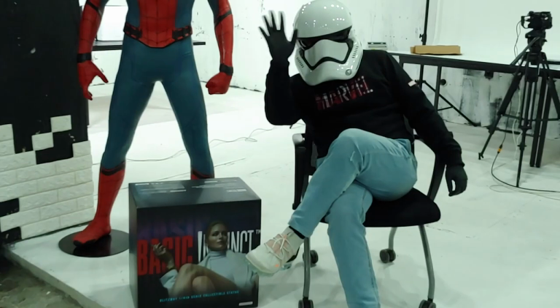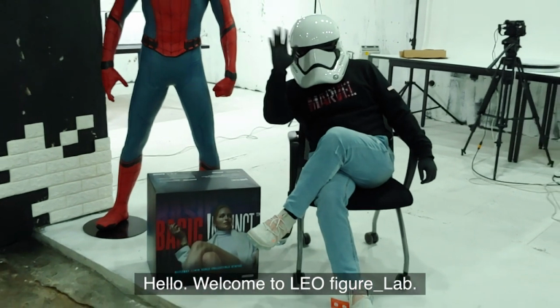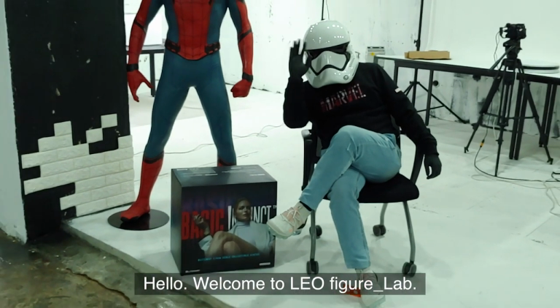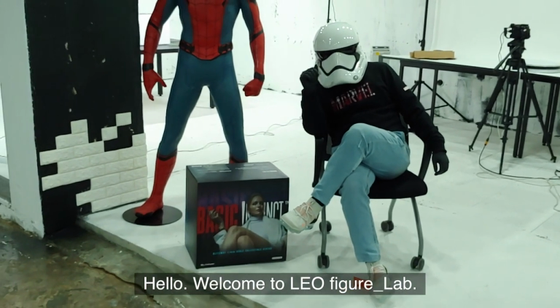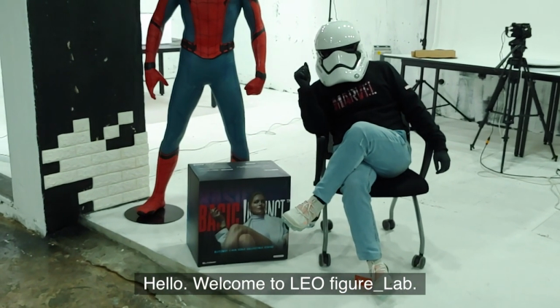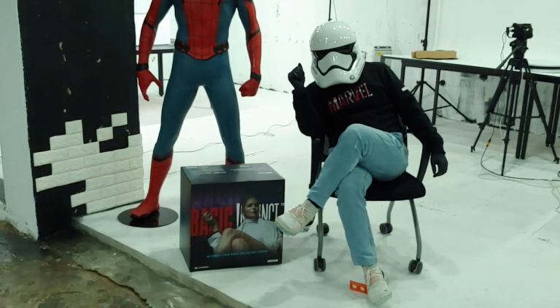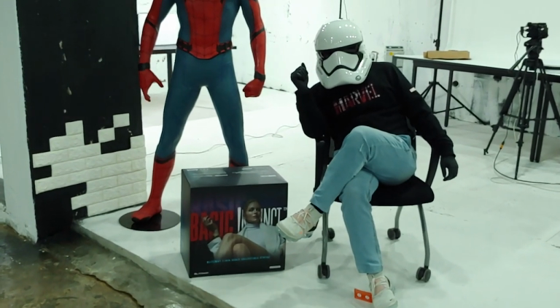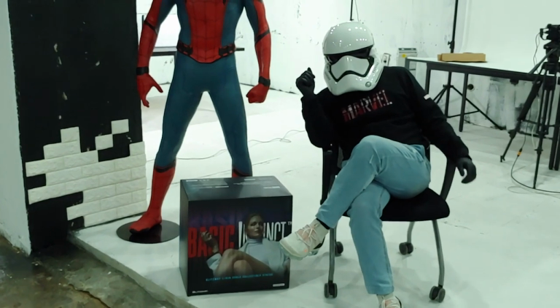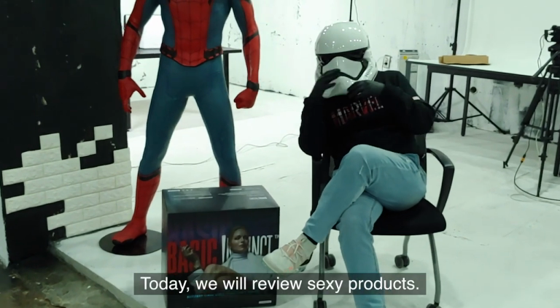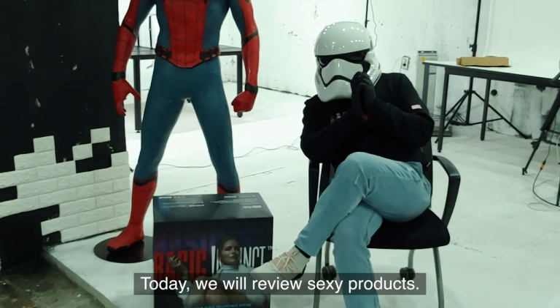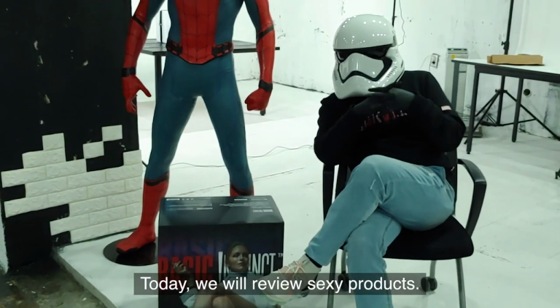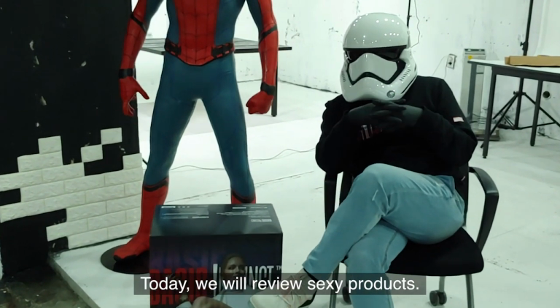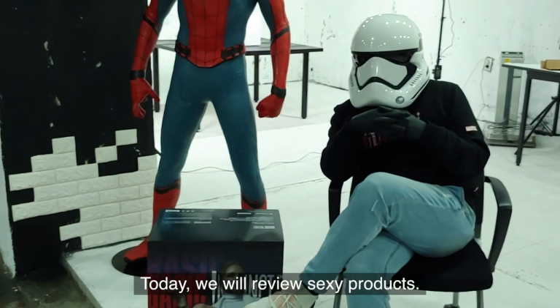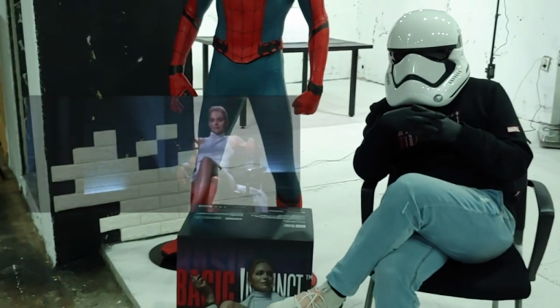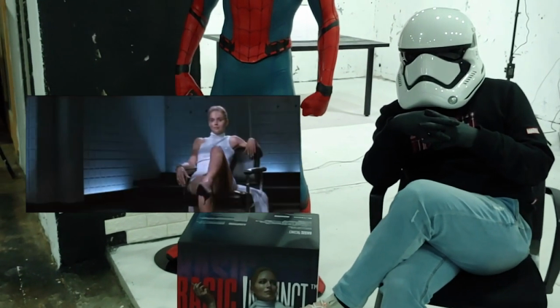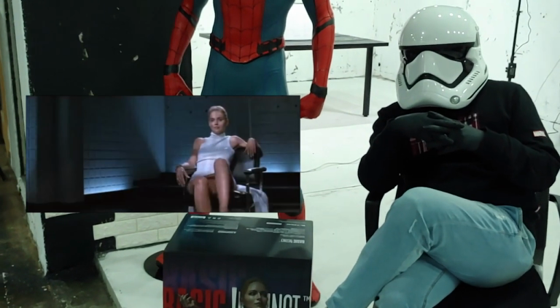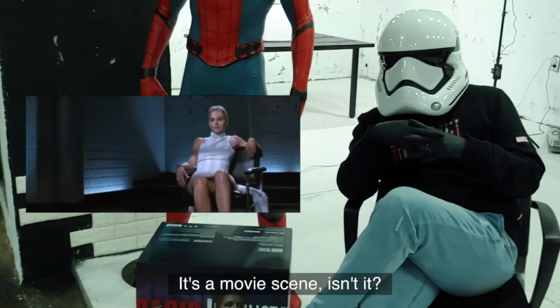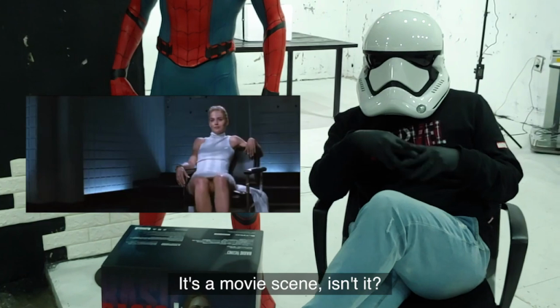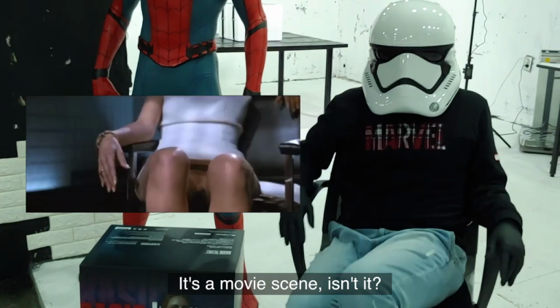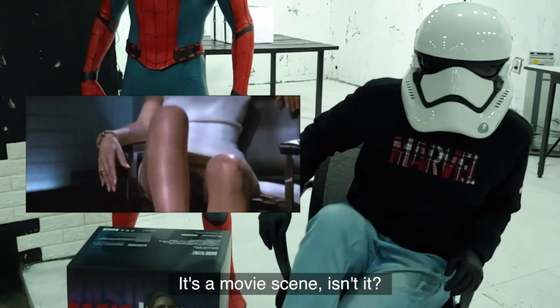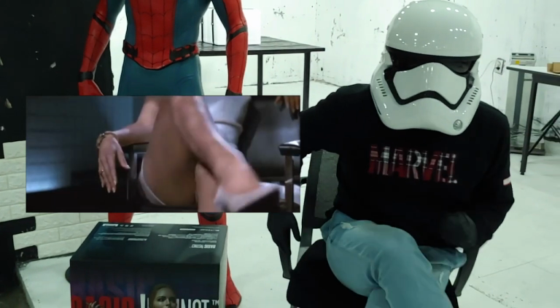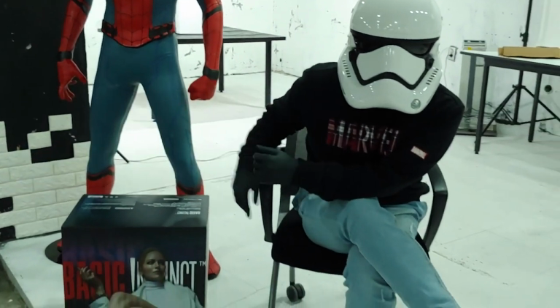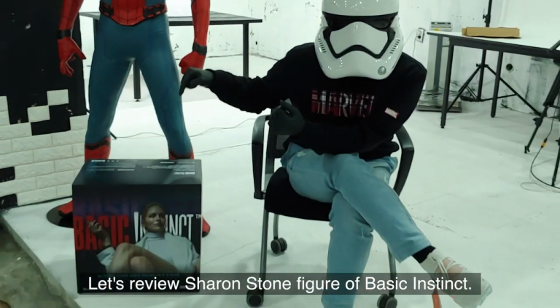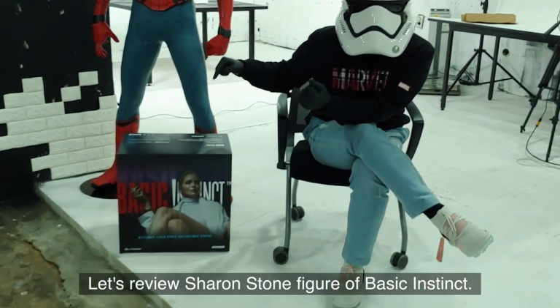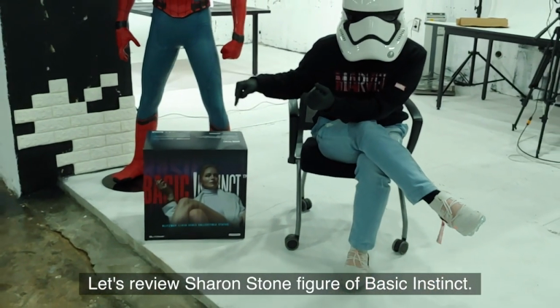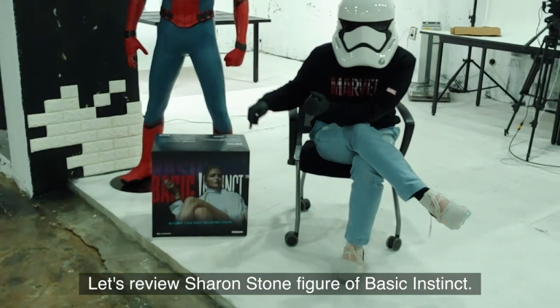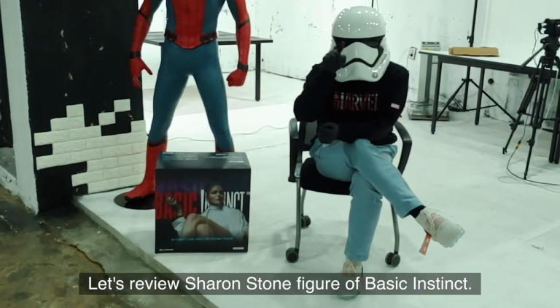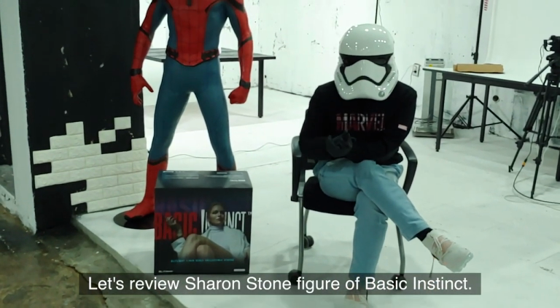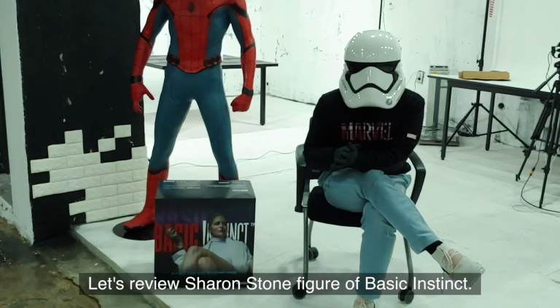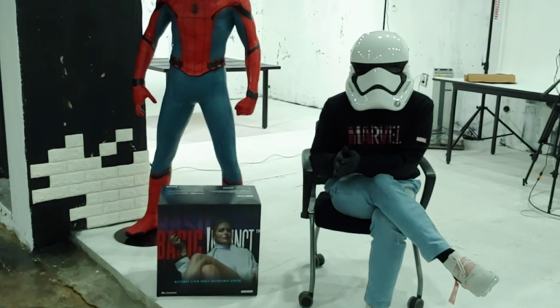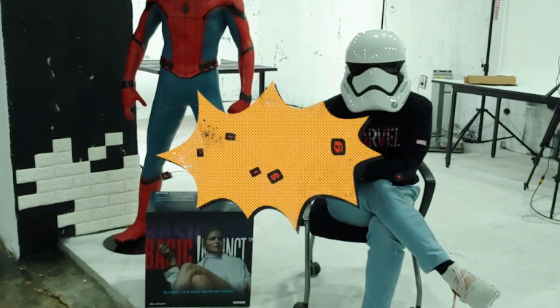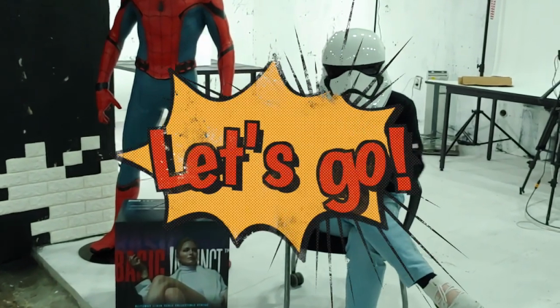Hello, welcome to Leo Figure Lab. Today we will review sexy products. It's a movie scene, isn't it? Let's review Sharon Stone's figure of Basic Instinct. Let's go.